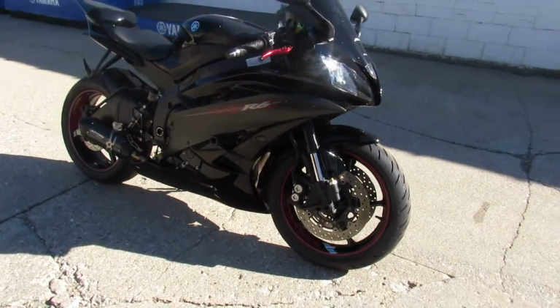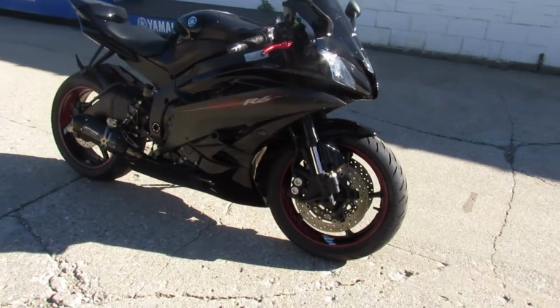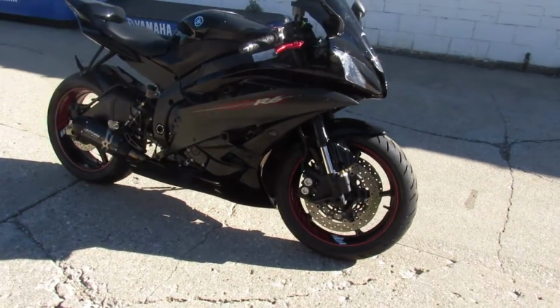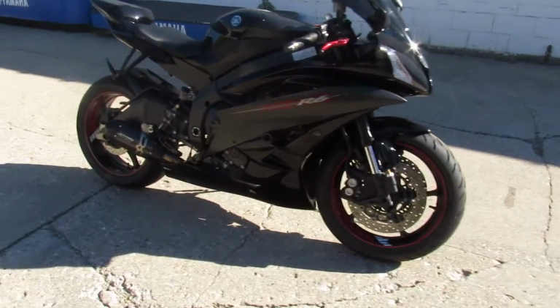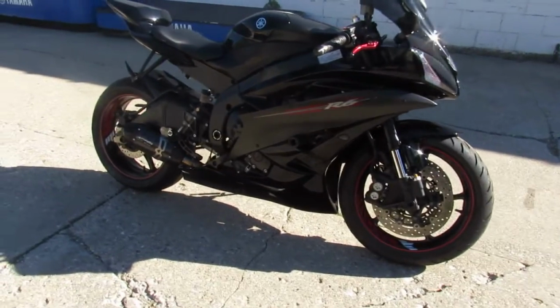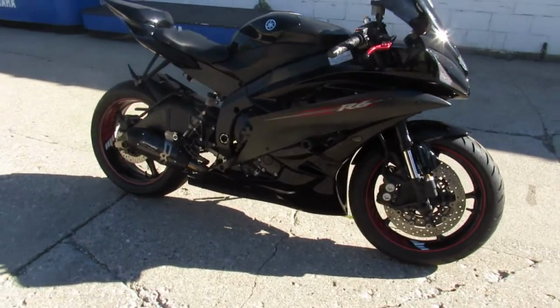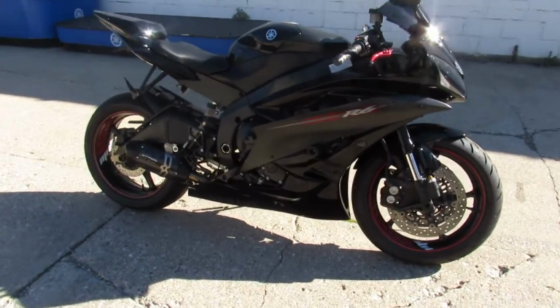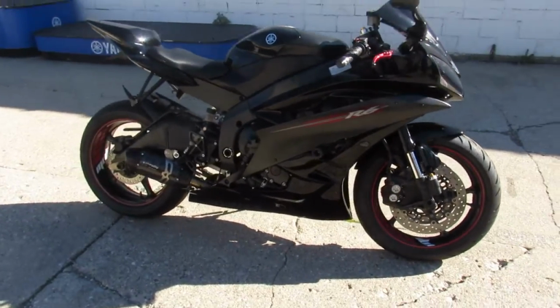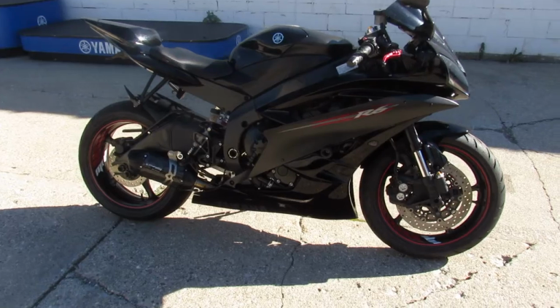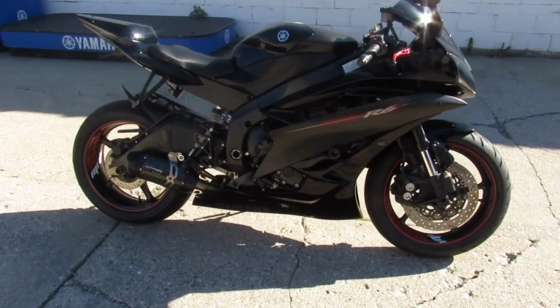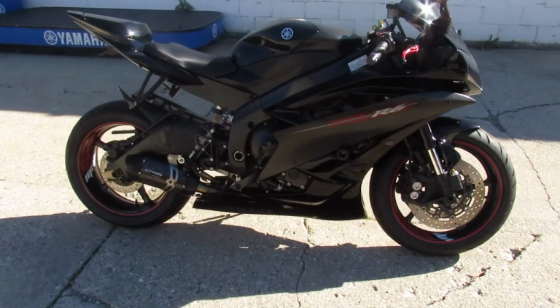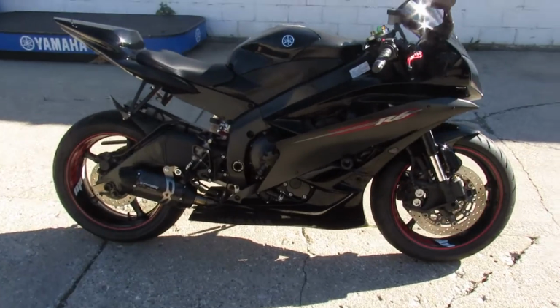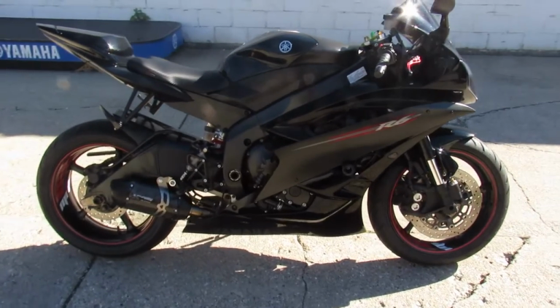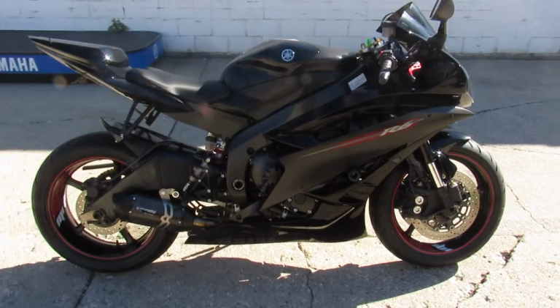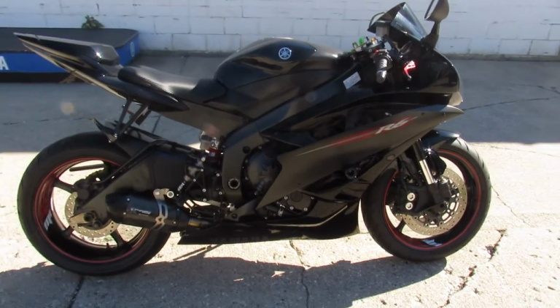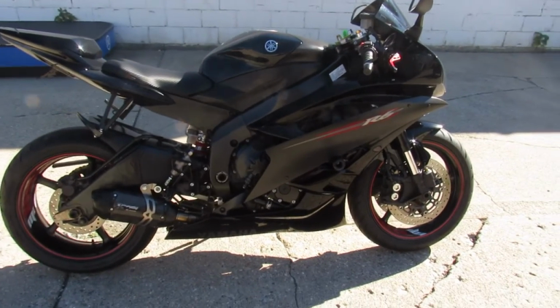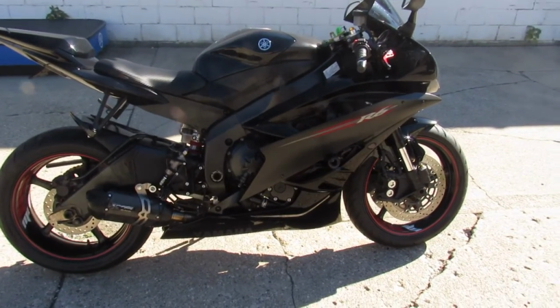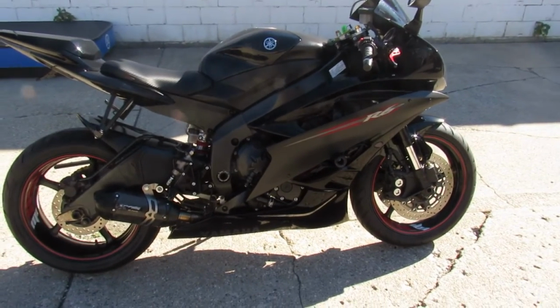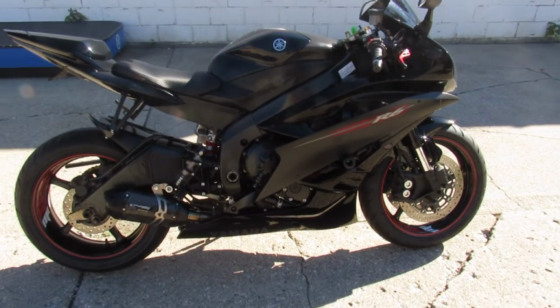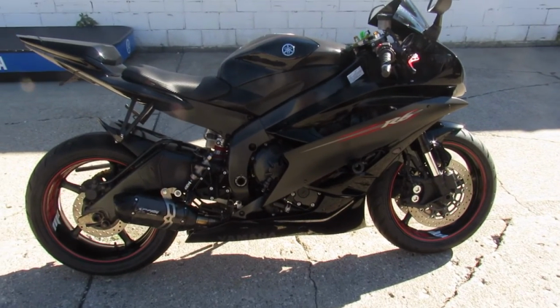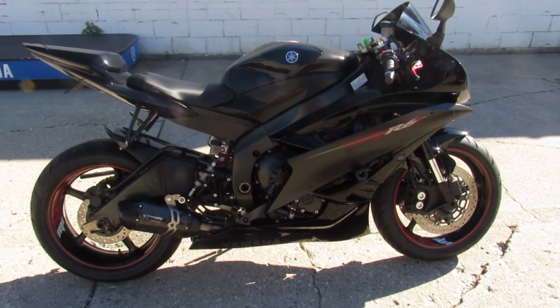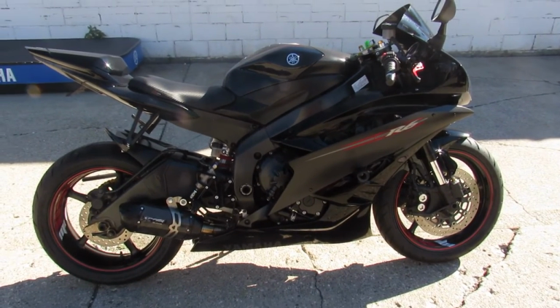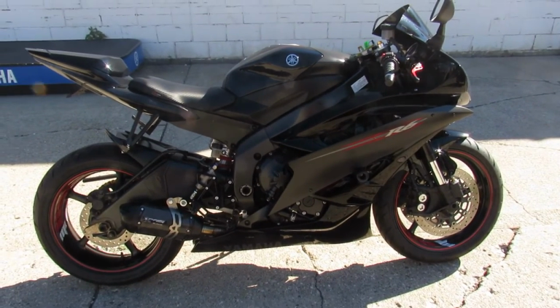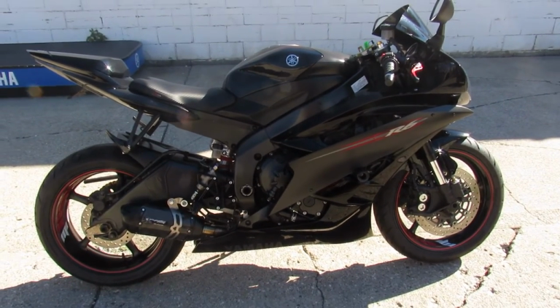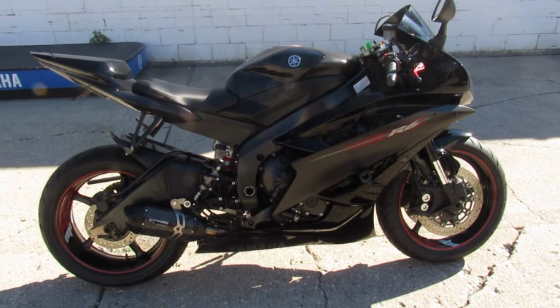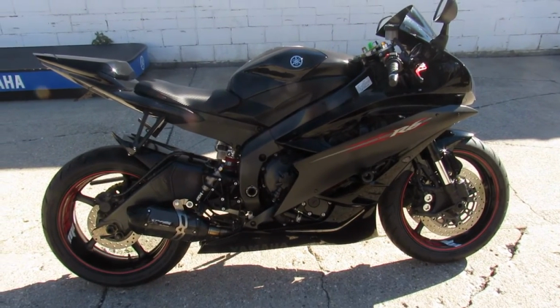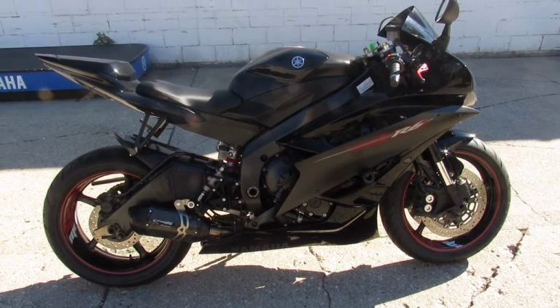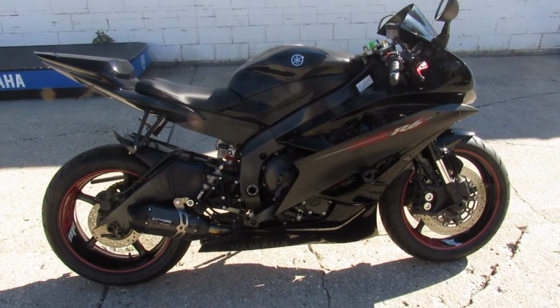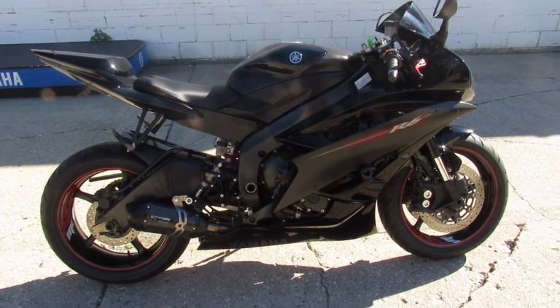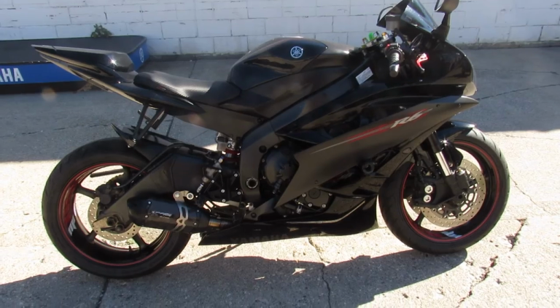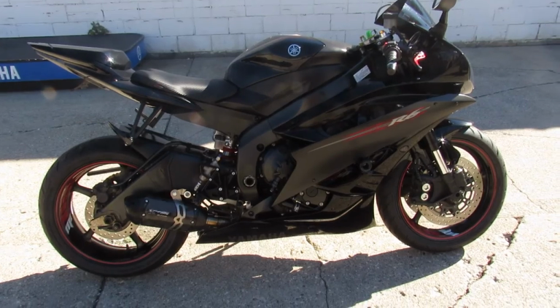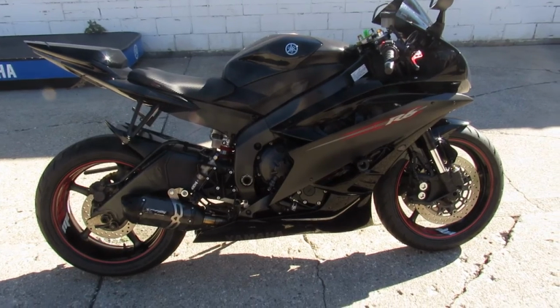Don't miss it. That's an 06 R6, only $5,999. Give us a call, we'll get it done. 810-648-9500.